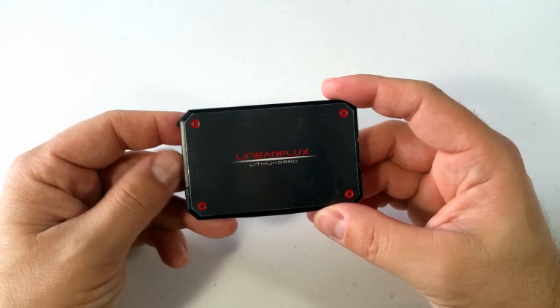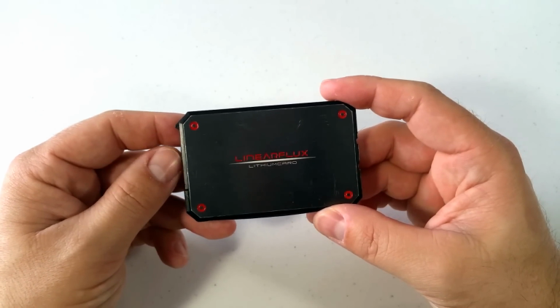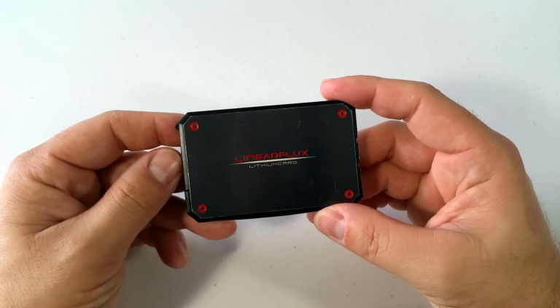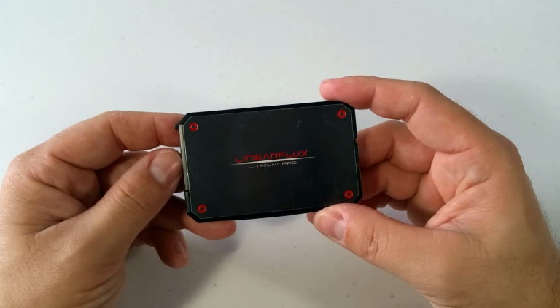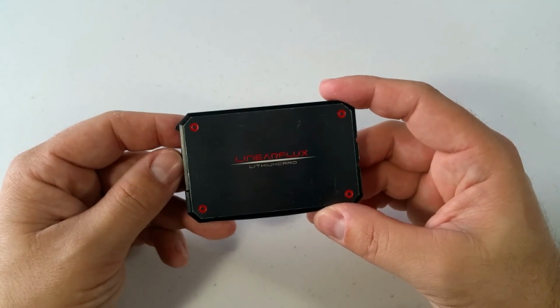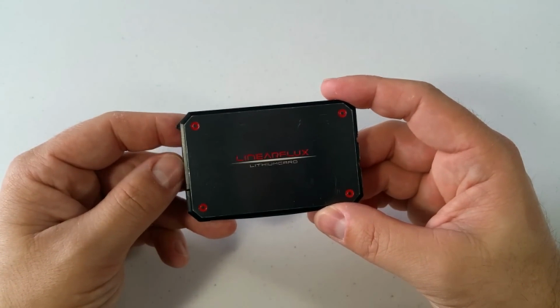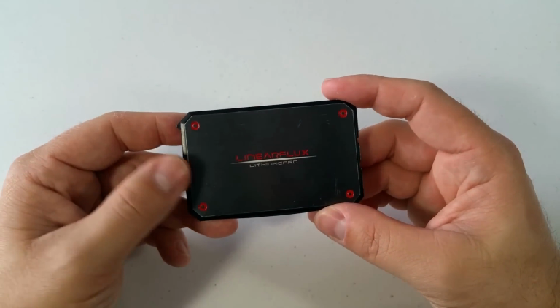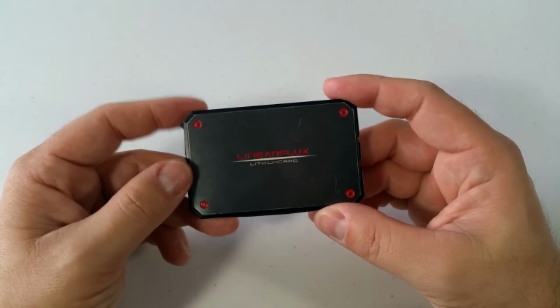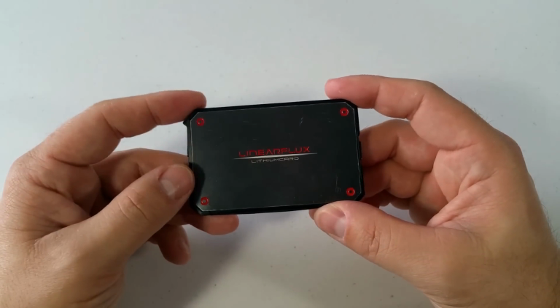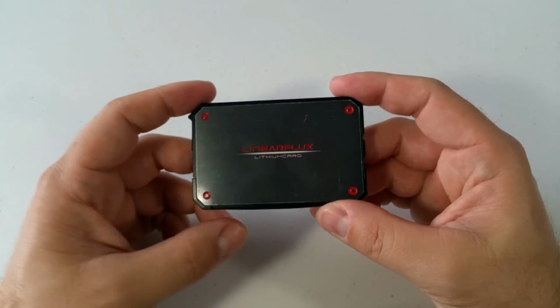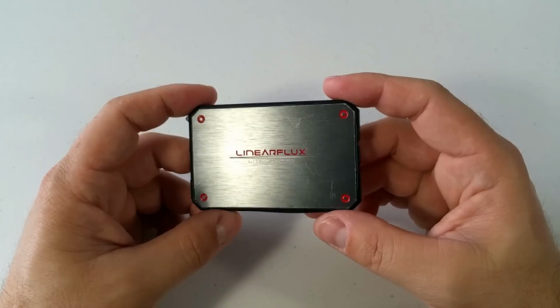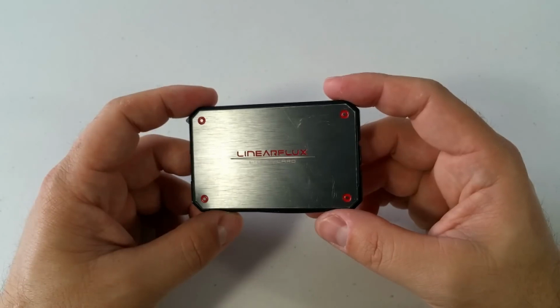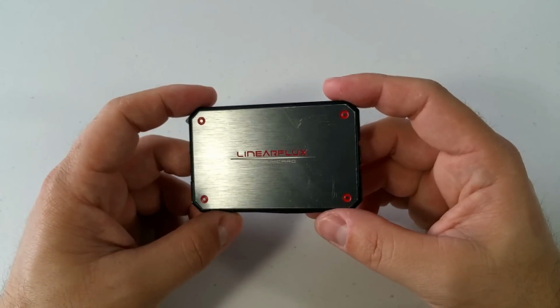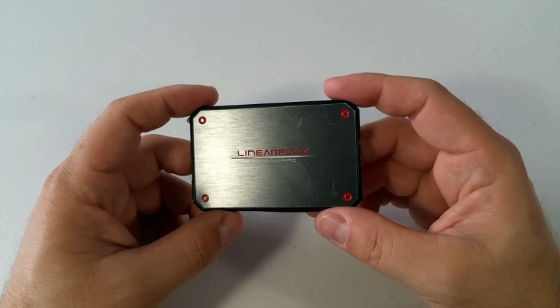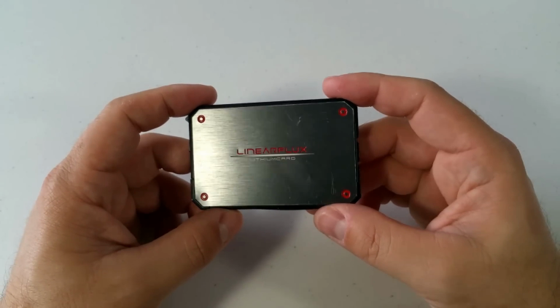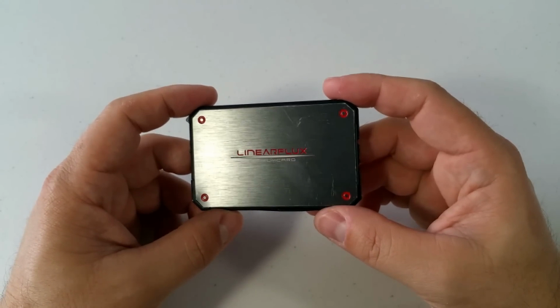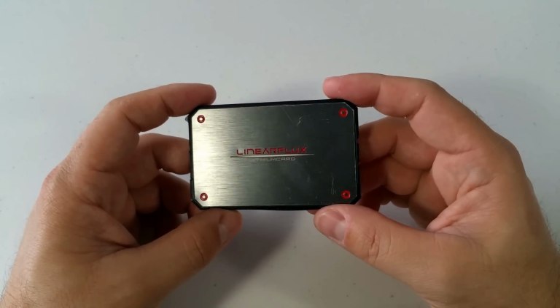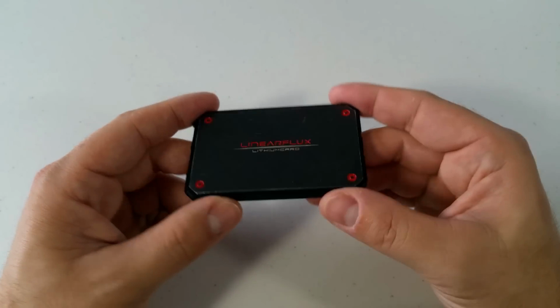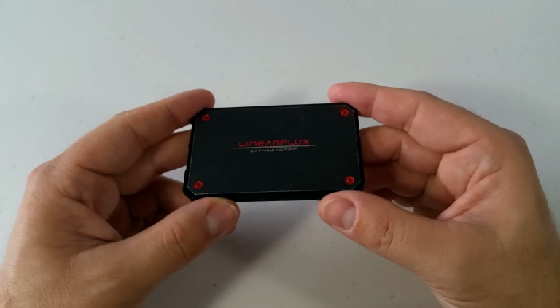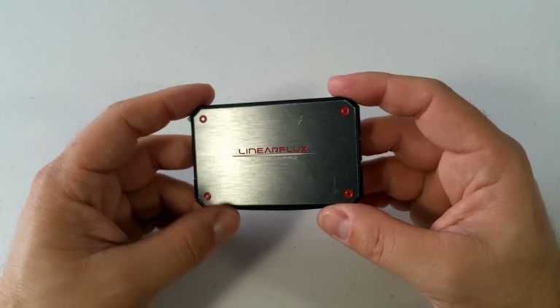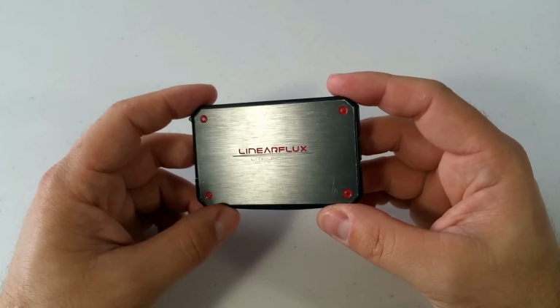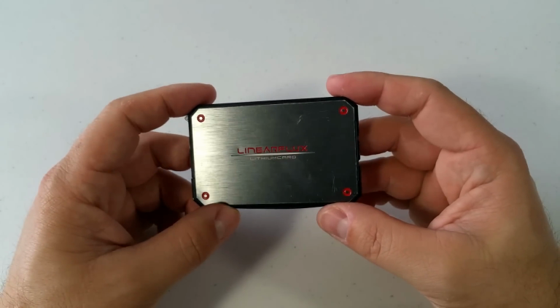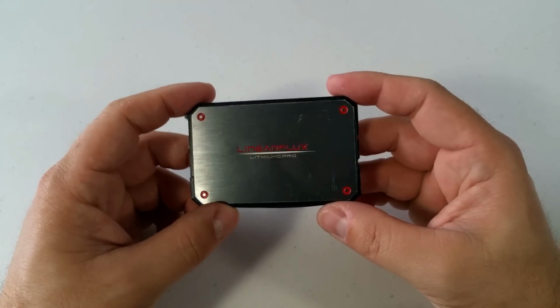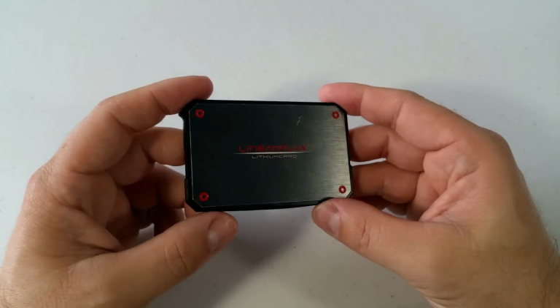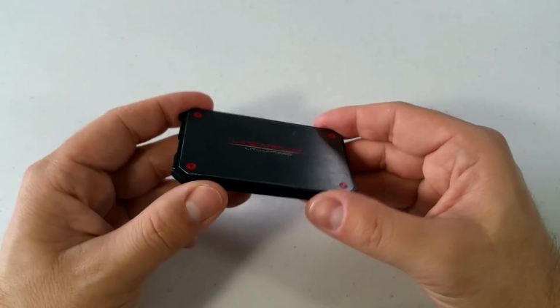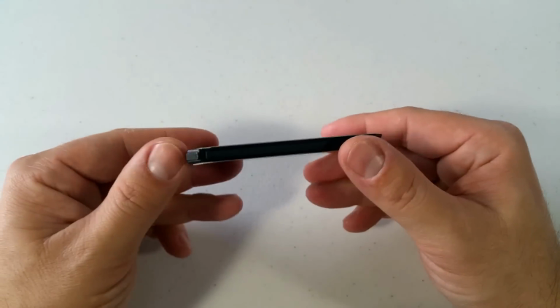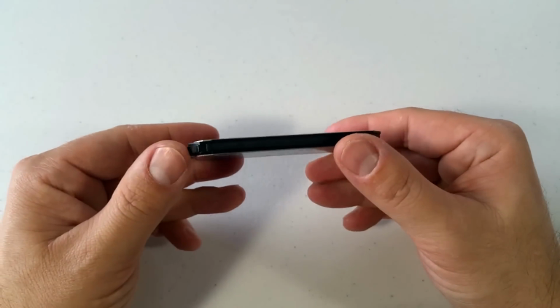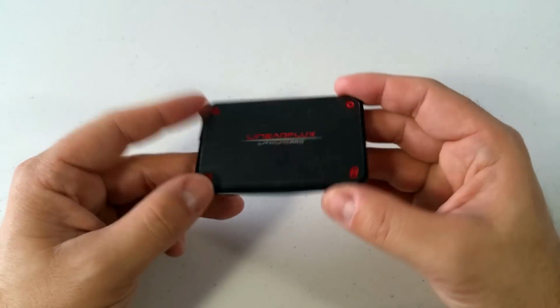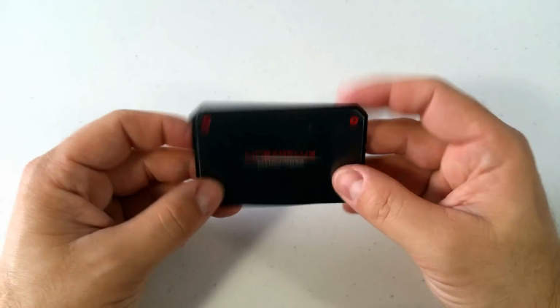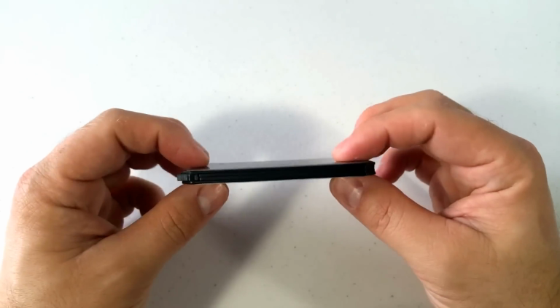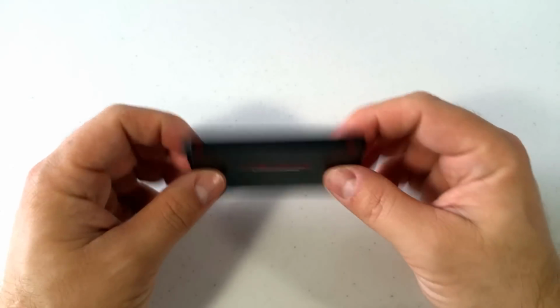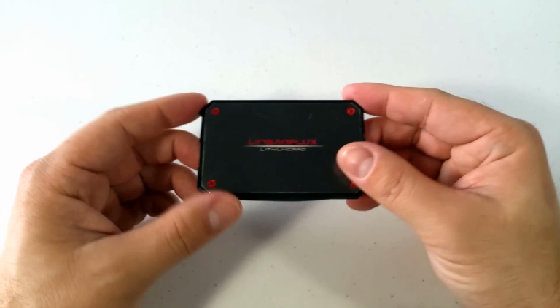It's been in pockets, it's been in bags, it's been attached to my wallet — everything. What's great about the Lithium Card, first and foremost, is just the size.